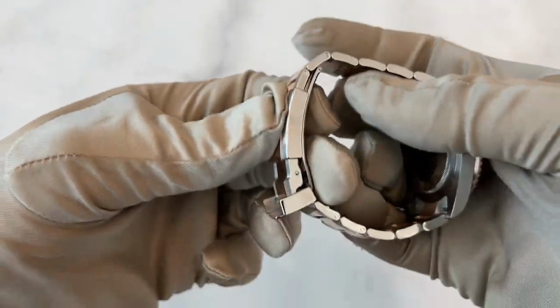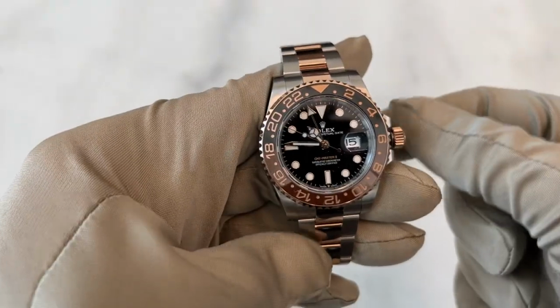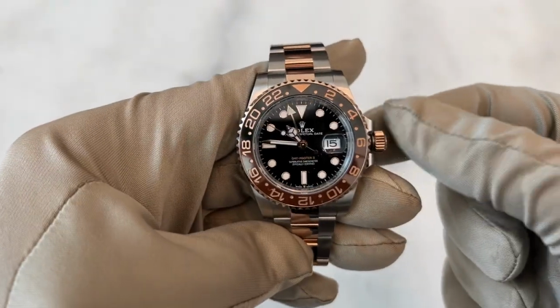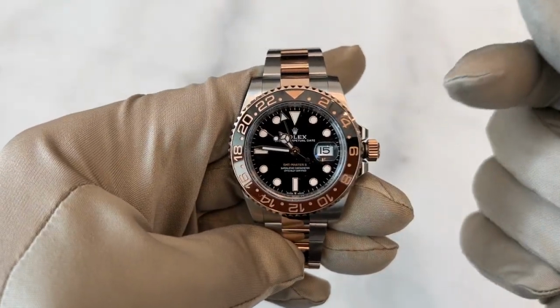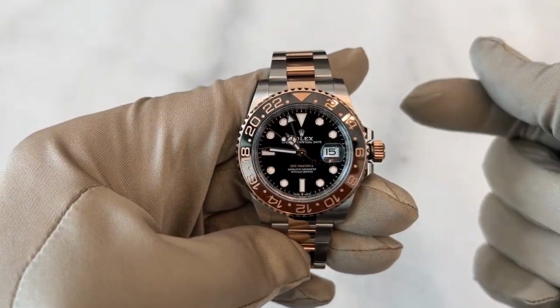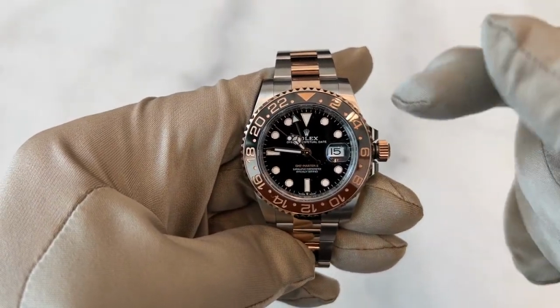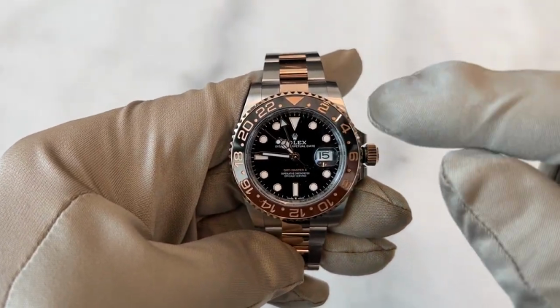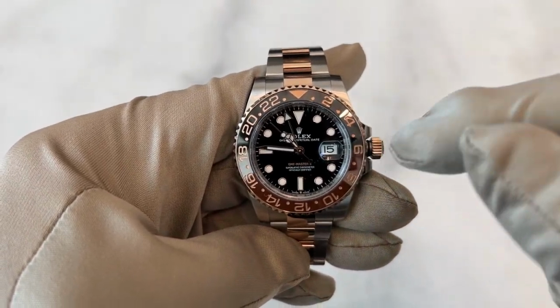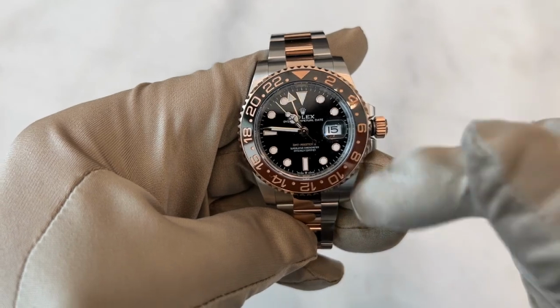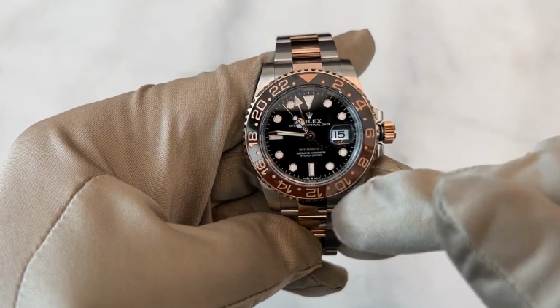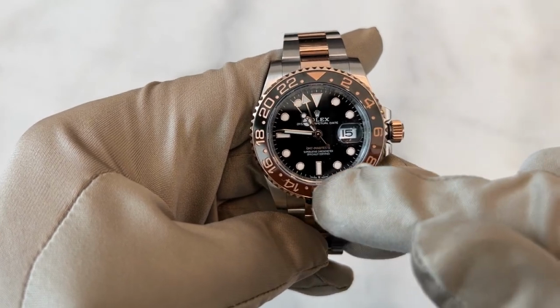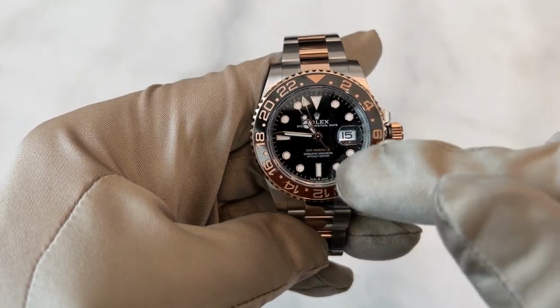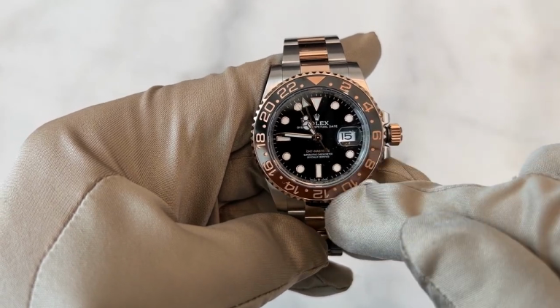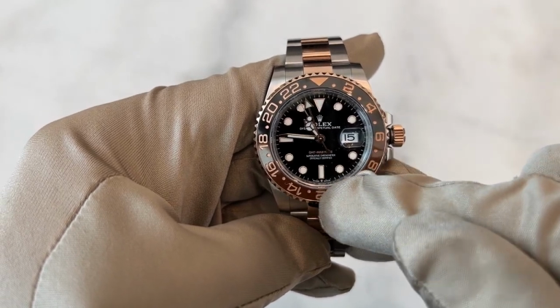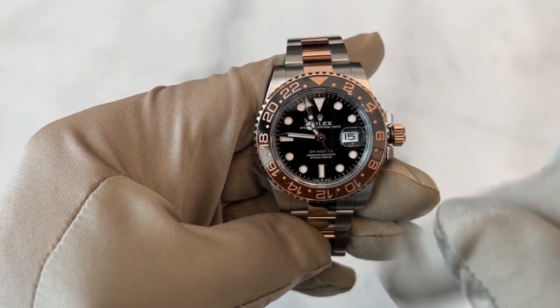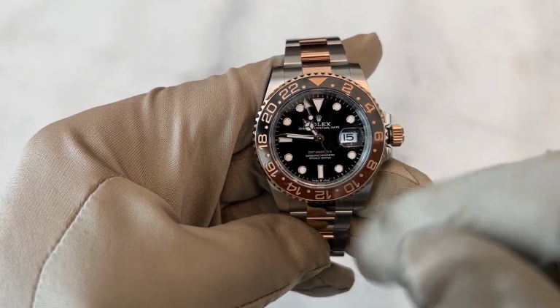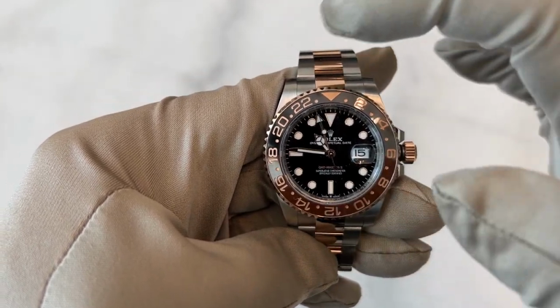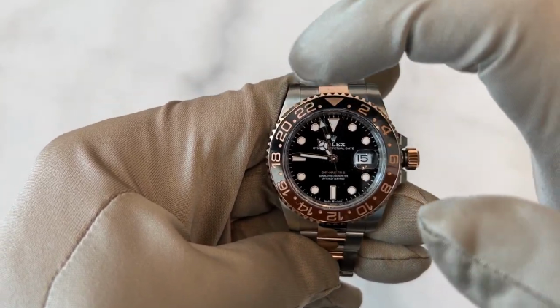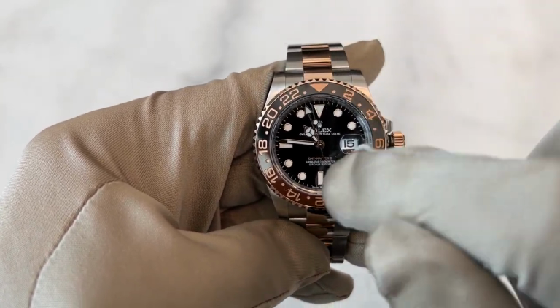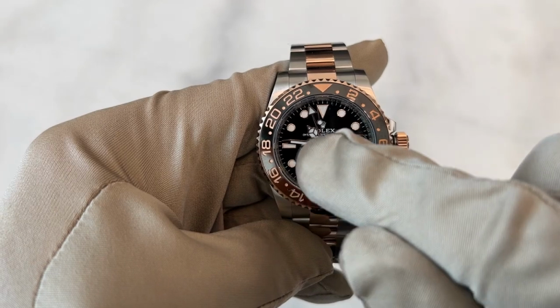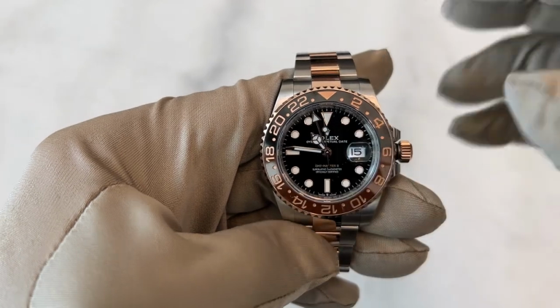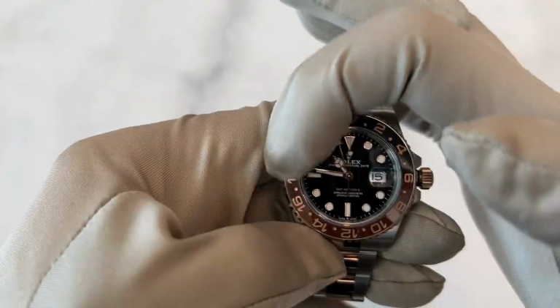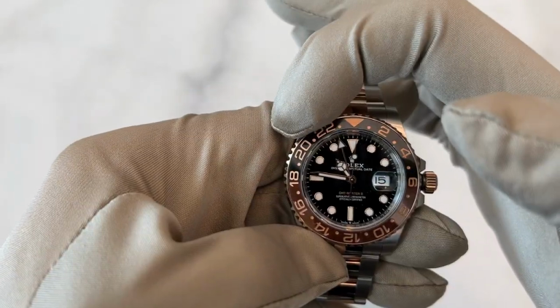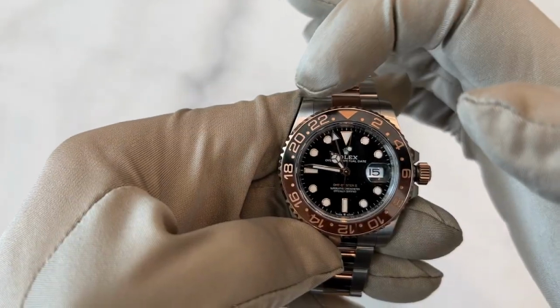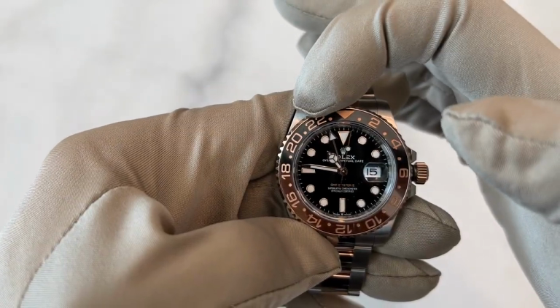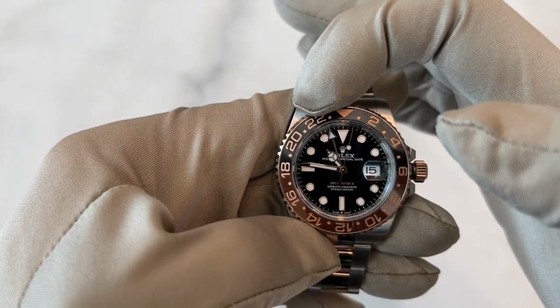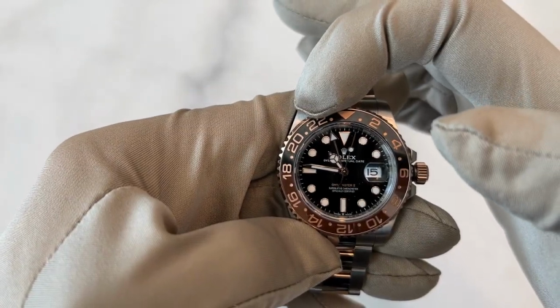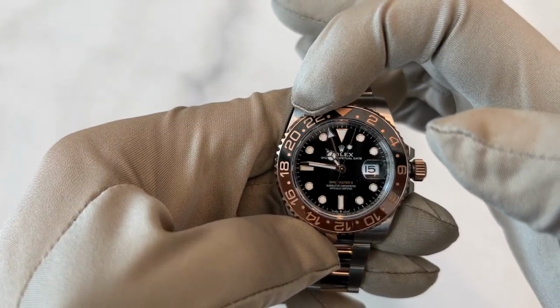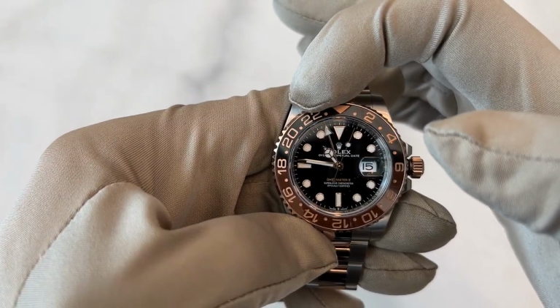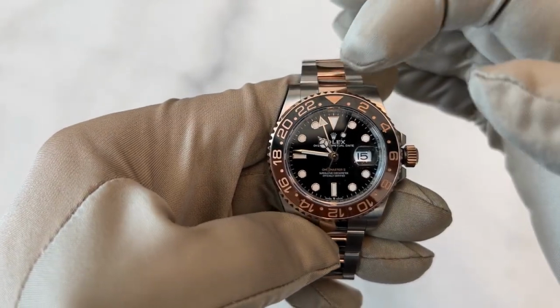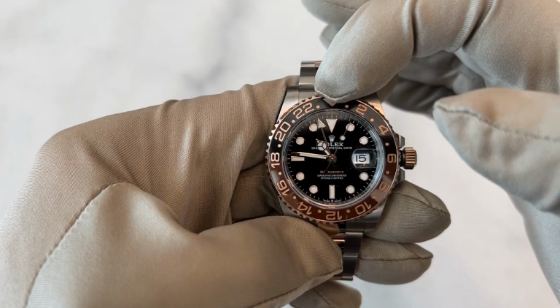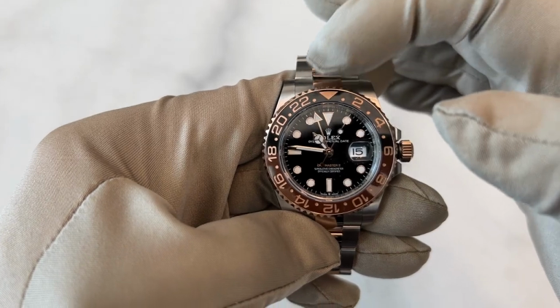Now we're going to discuss how to set the time and the date. In the watch you have three different time zones and the date. The first time zone is the Mercedes hand, the second is the long arrow hand right here, and the third one is on the bezel.